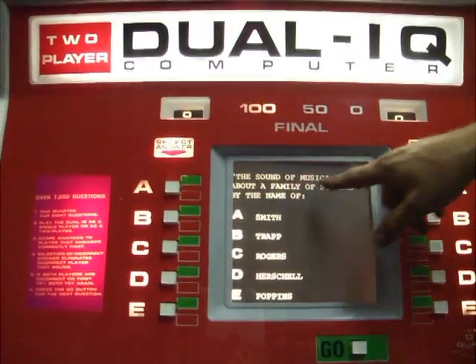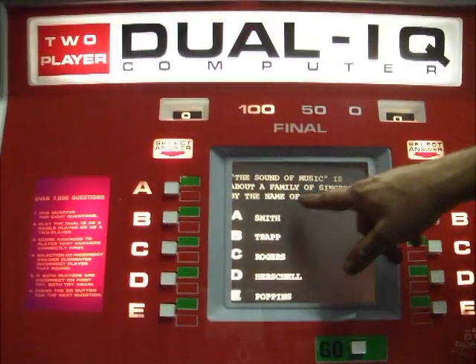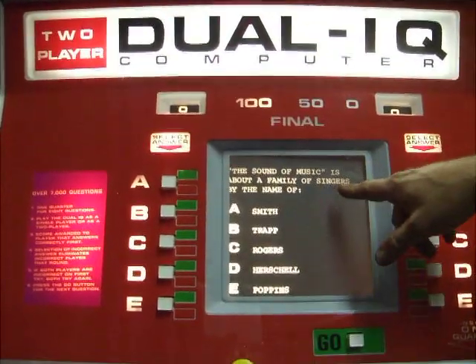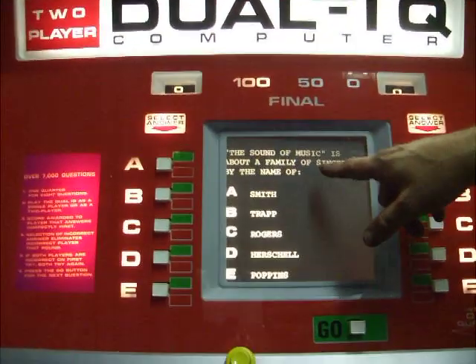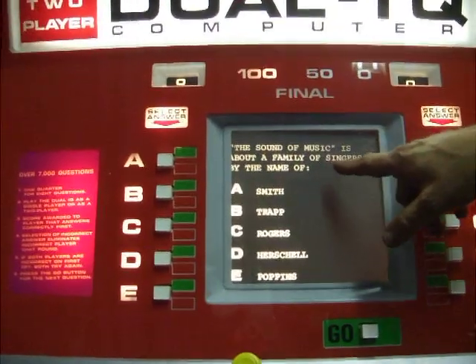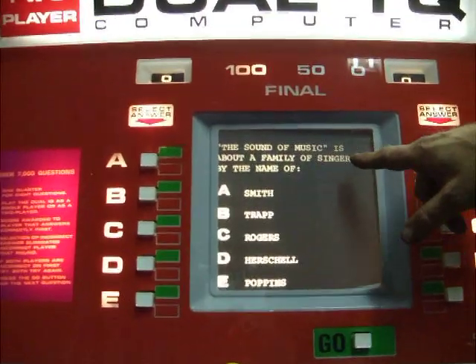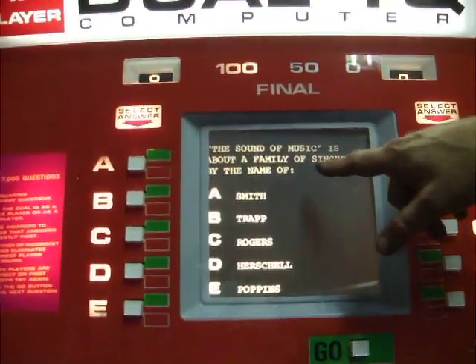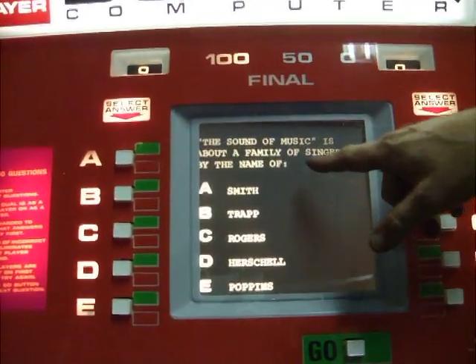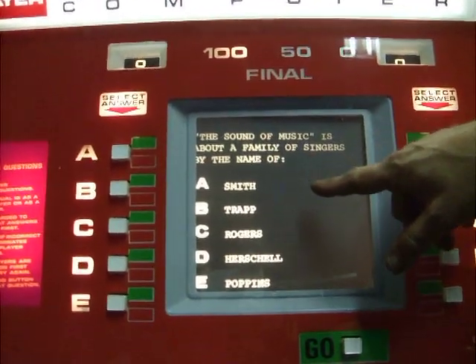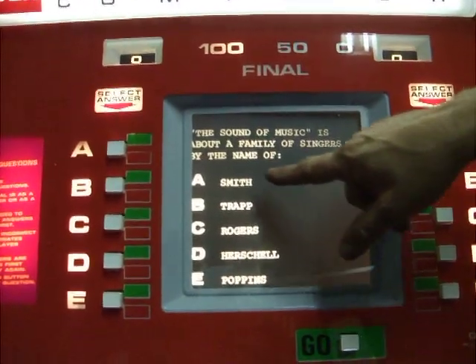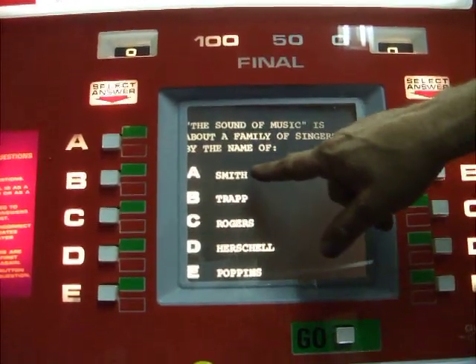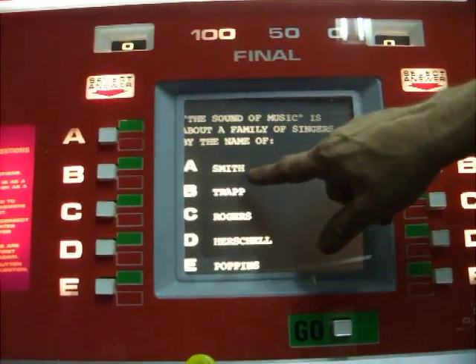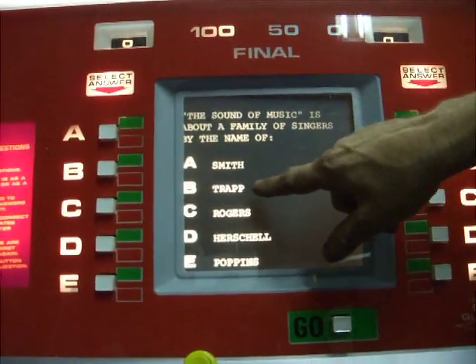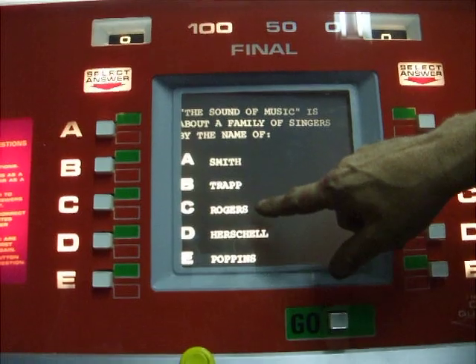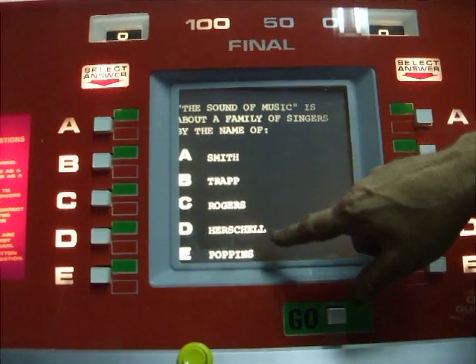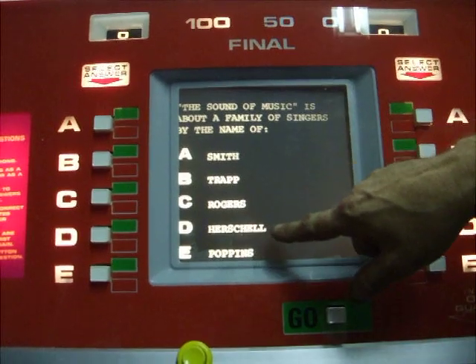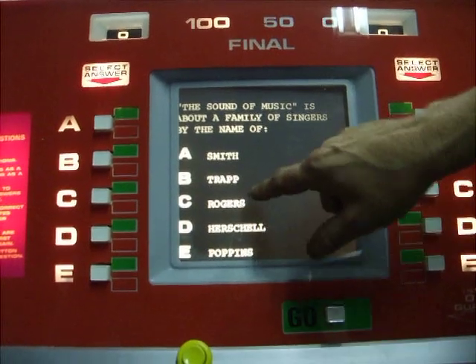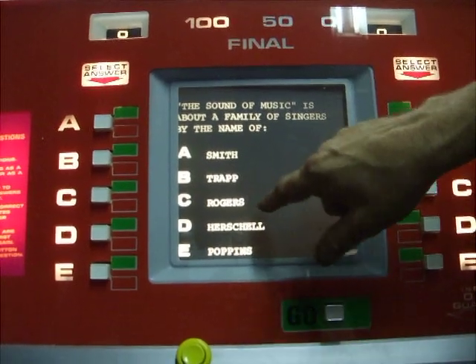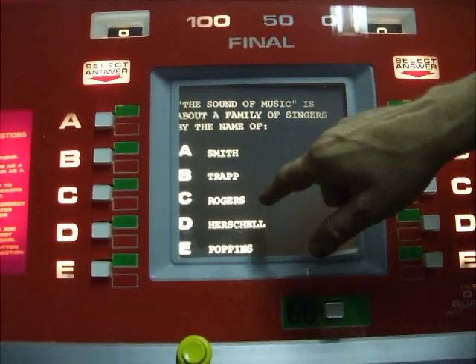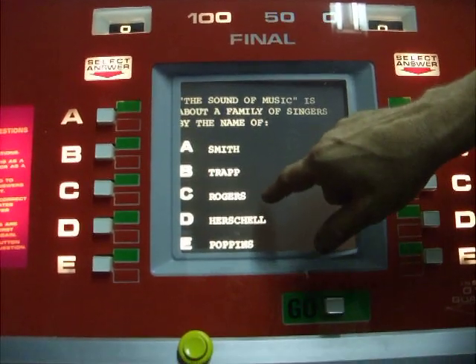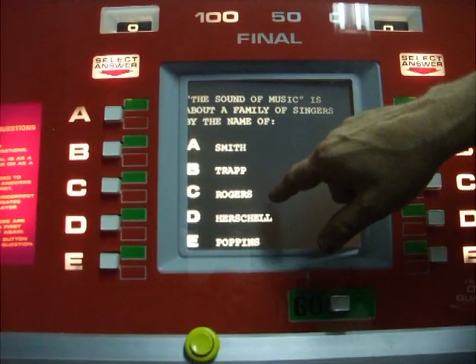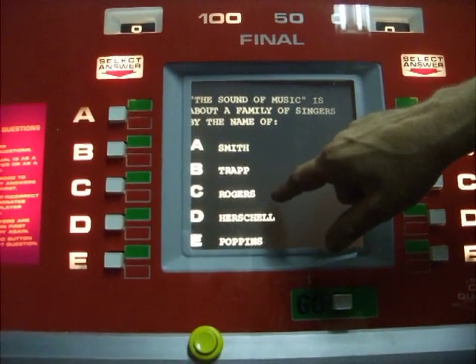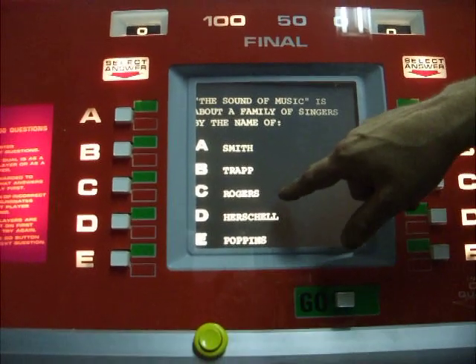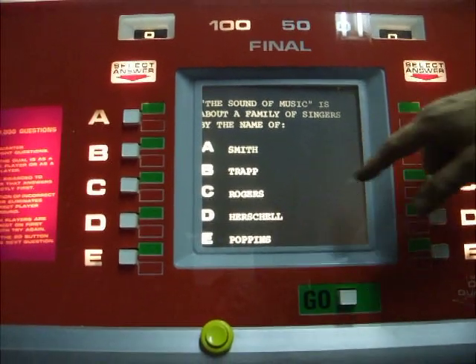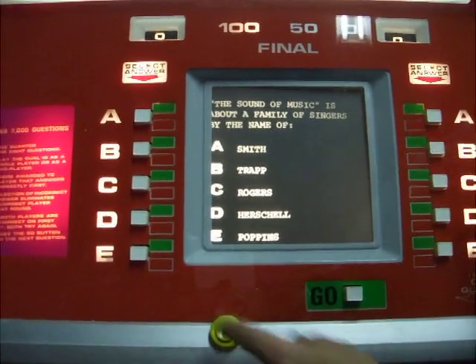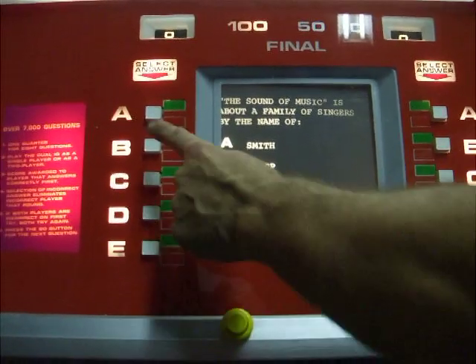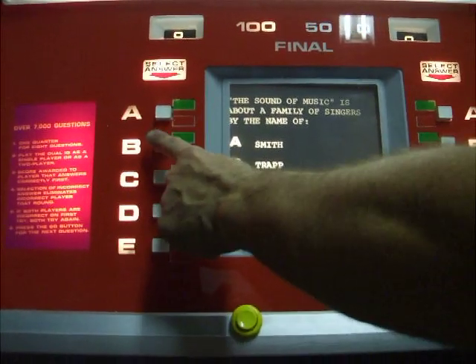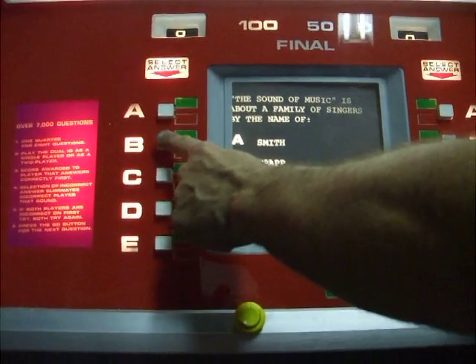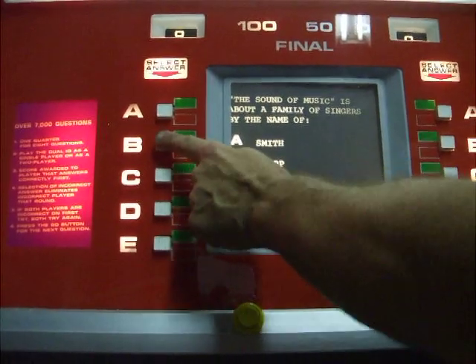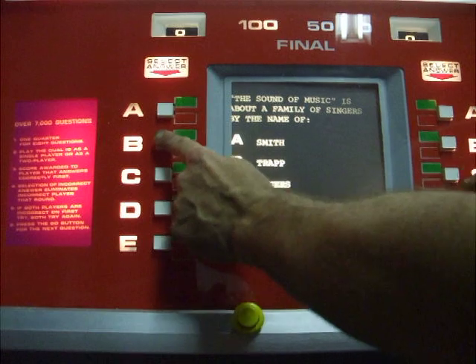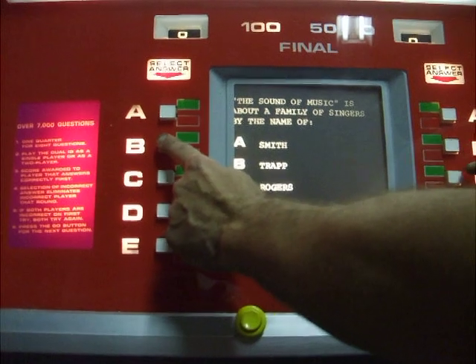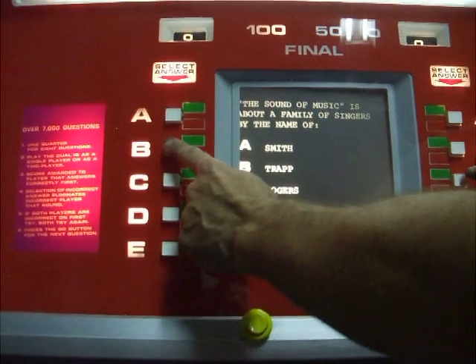The Sound of Music is about a family of singers. Is the name Smith, Trapp, Rogers, or Hurt? Rogers, right? Actually it's Trapp. So everybody gets a chance — let's suppose this person gets C, wrong, the red light comes up, but the right answer is B and that green light stays on.